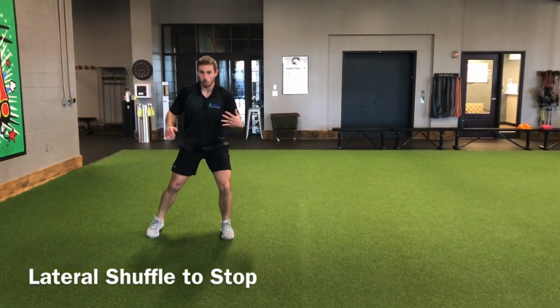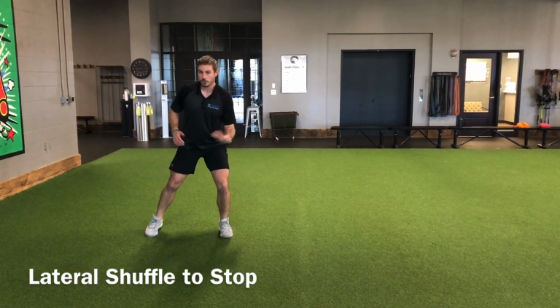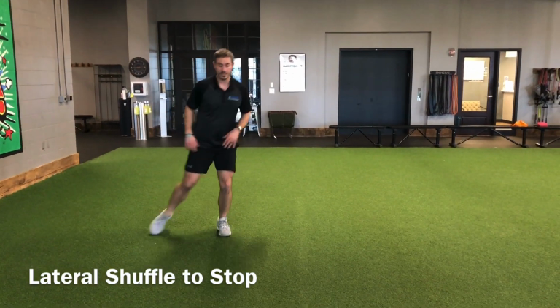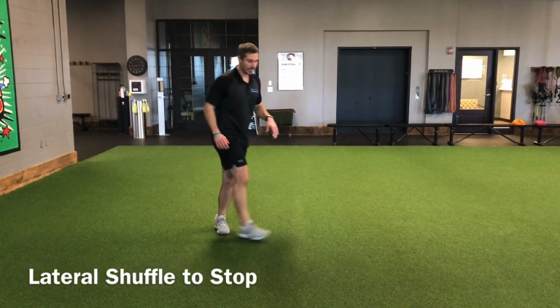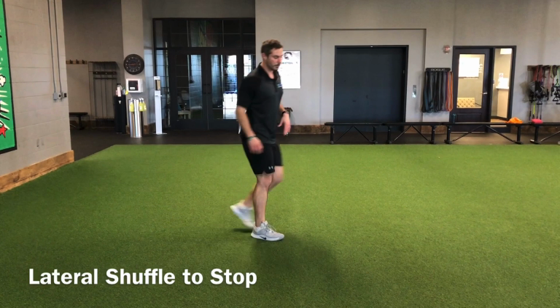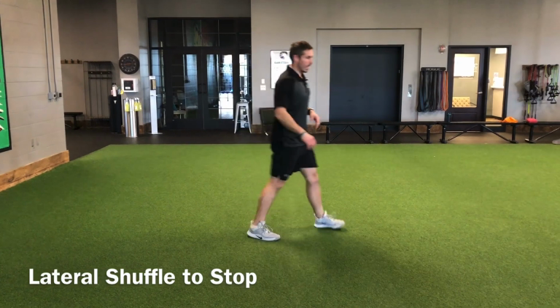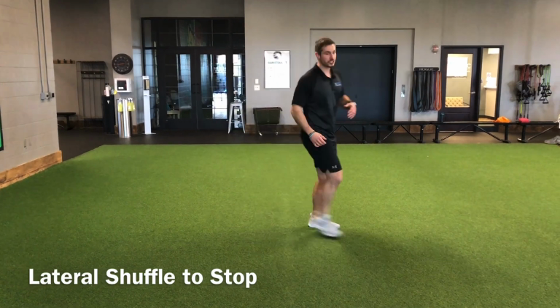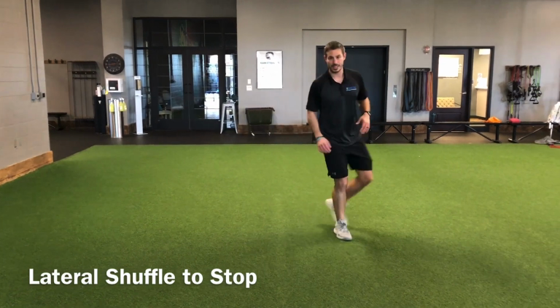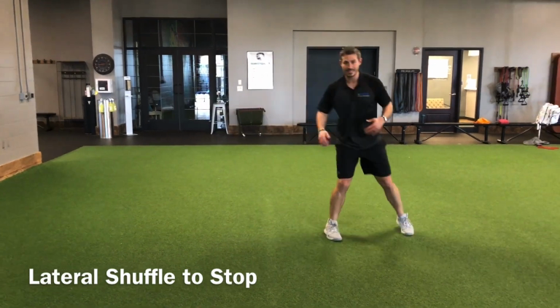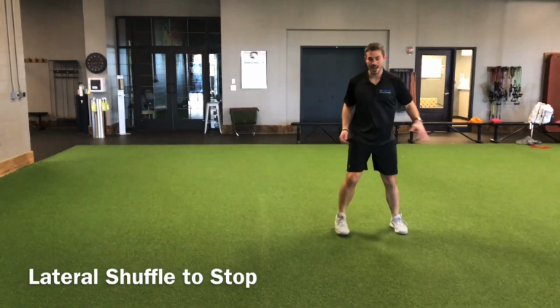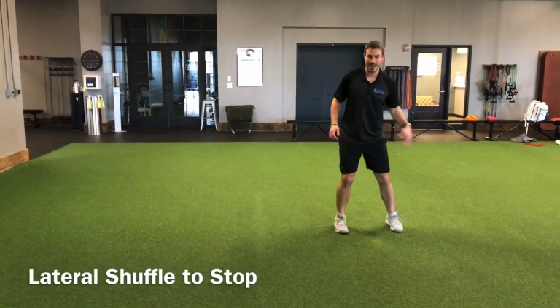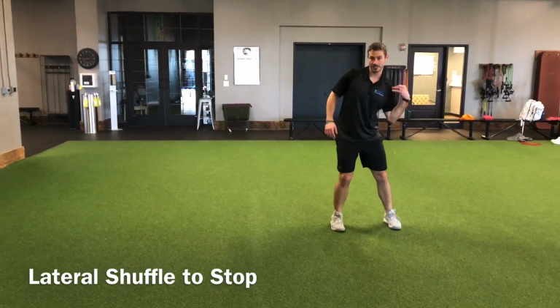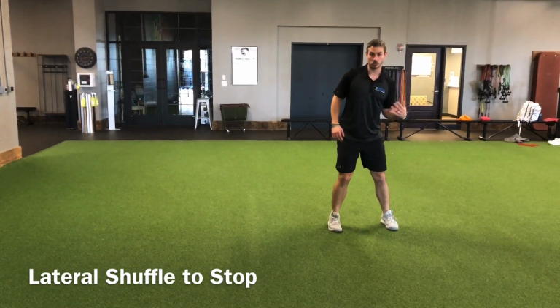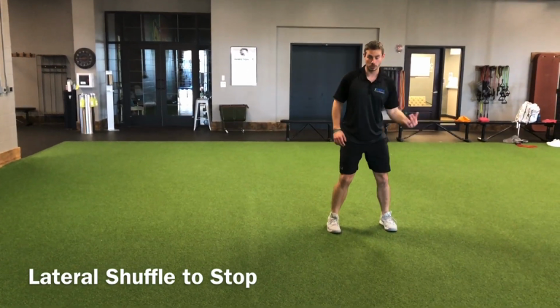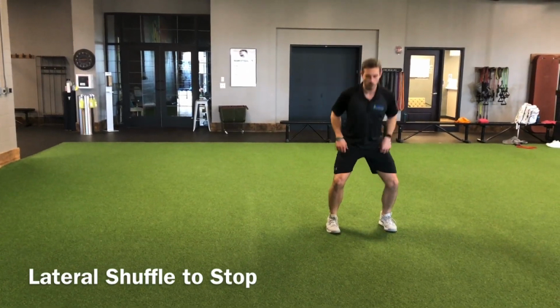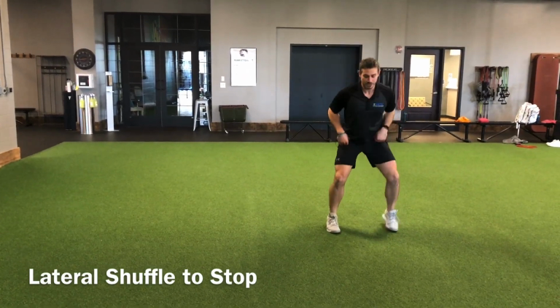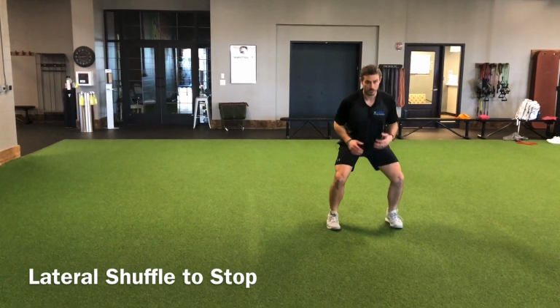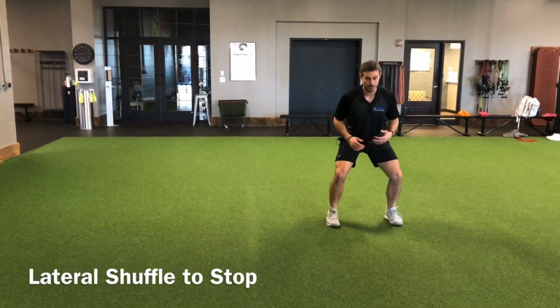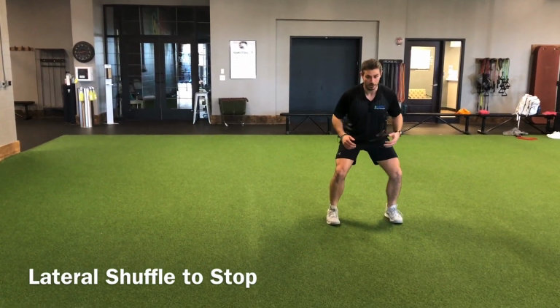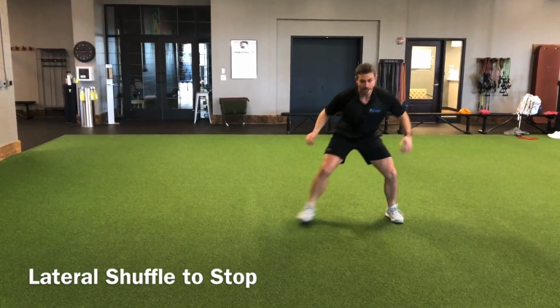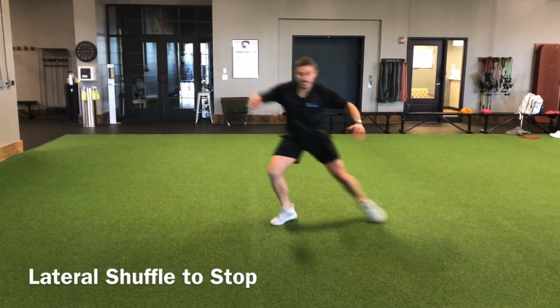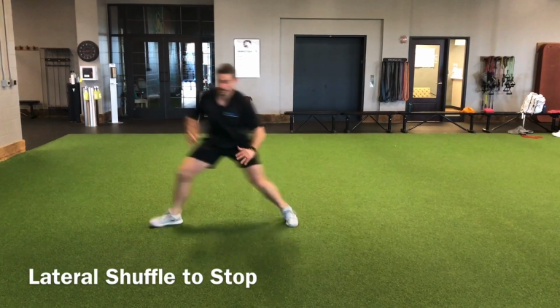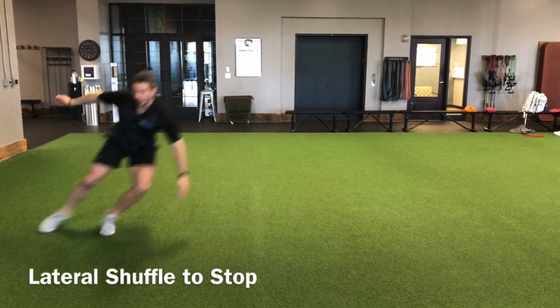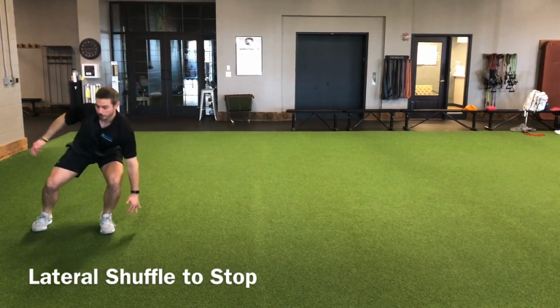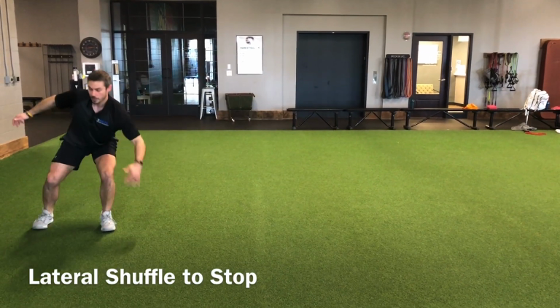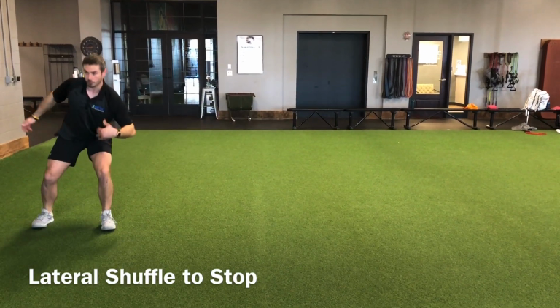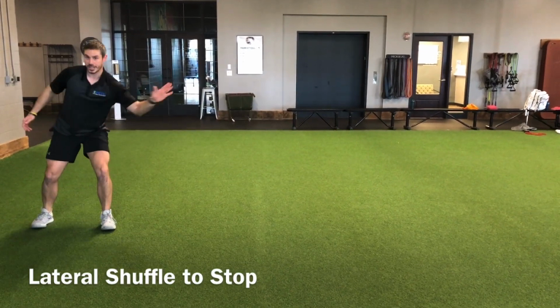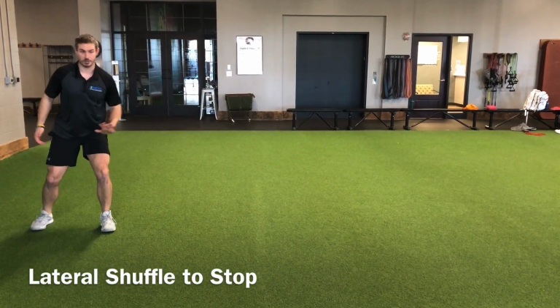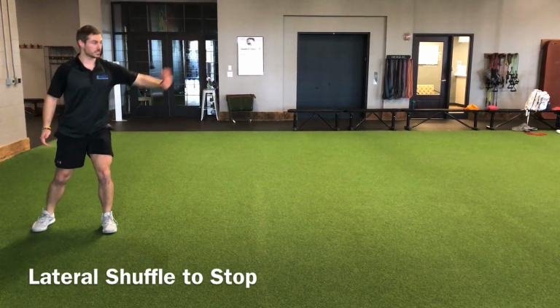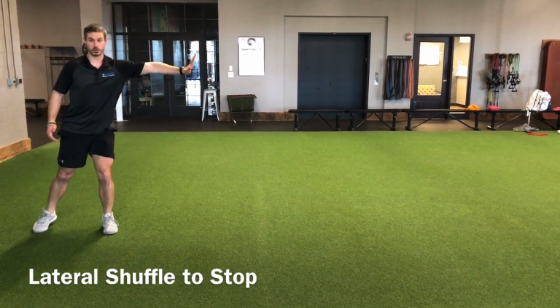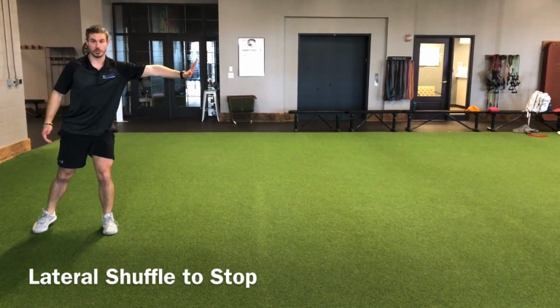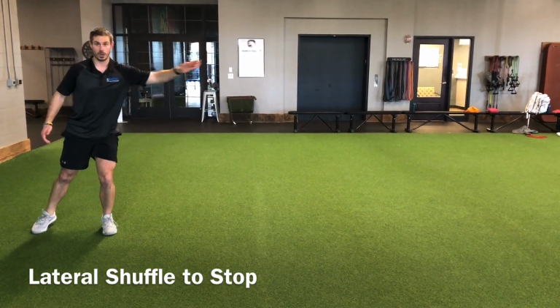When you come to the stop, think inside hand or inside shoulder low, and try to reach for the ground — this is meant to prep for your change of direction, as if you were to go that way.